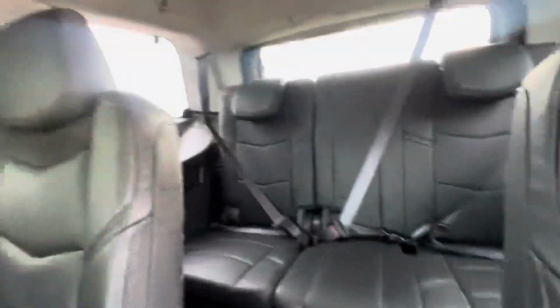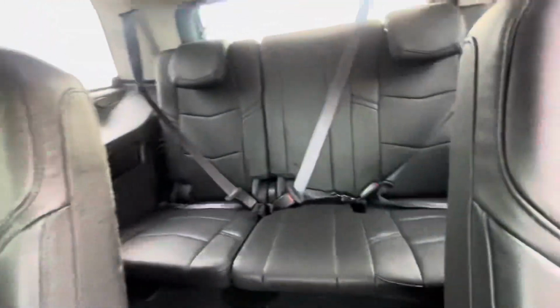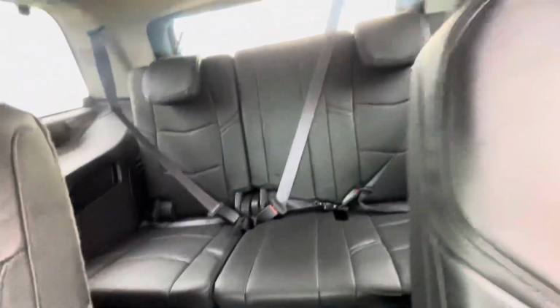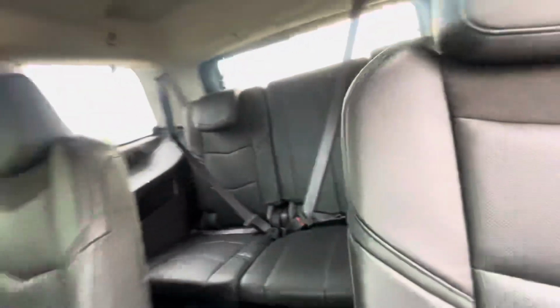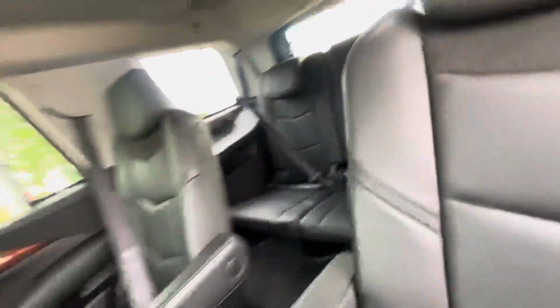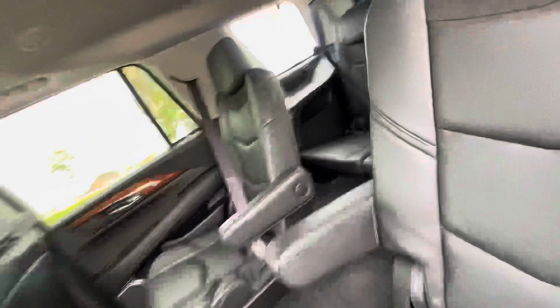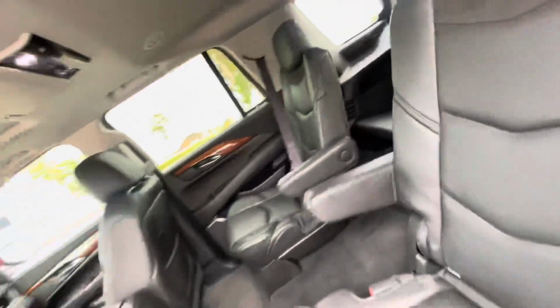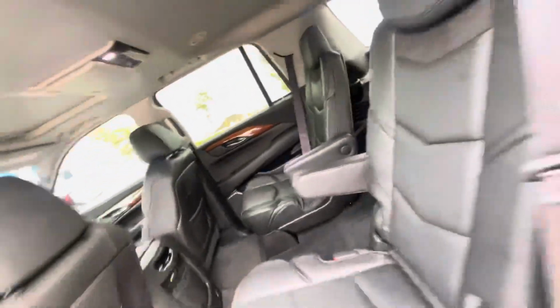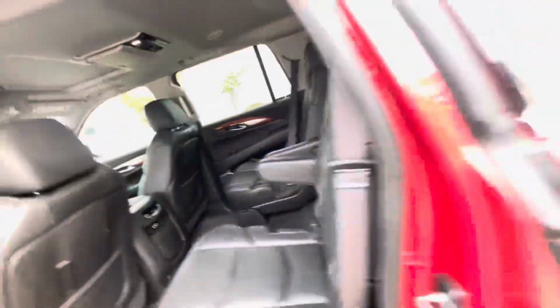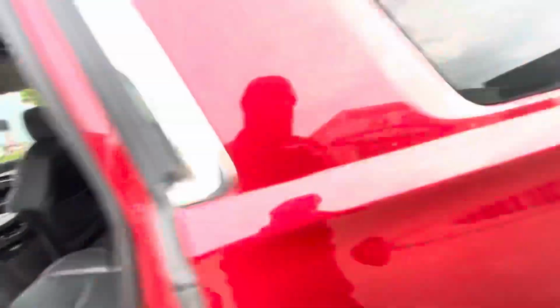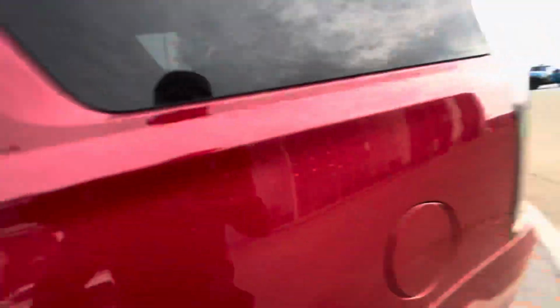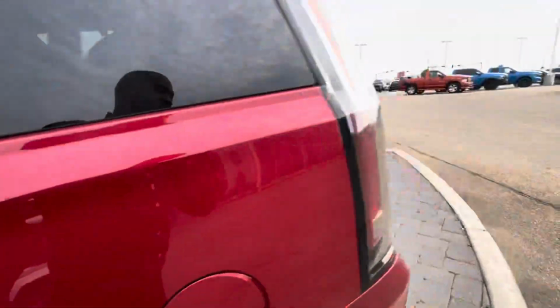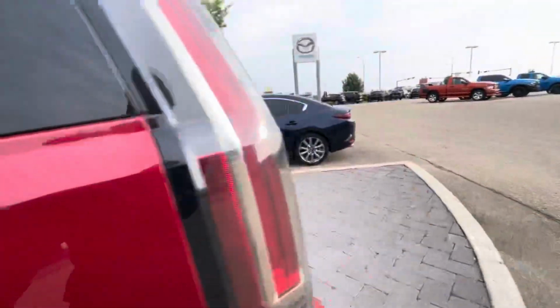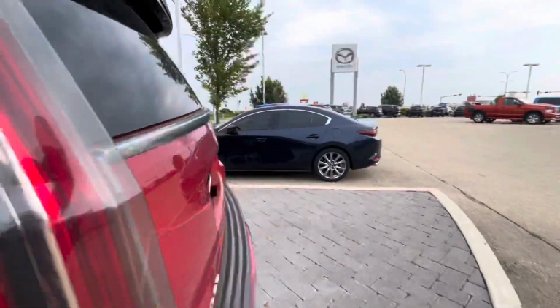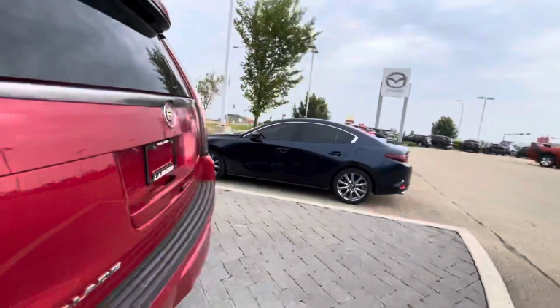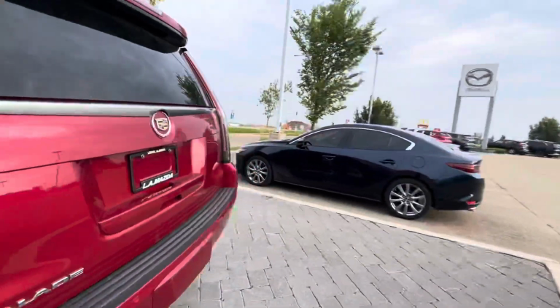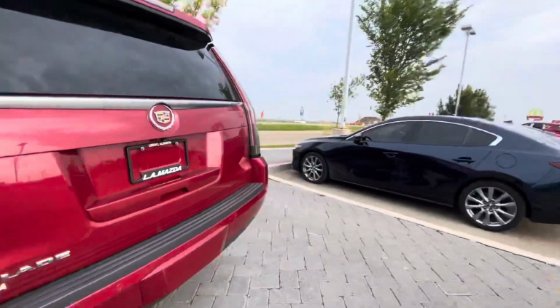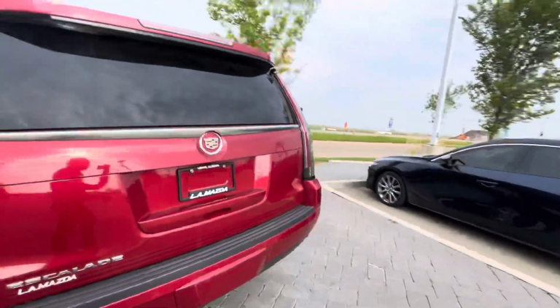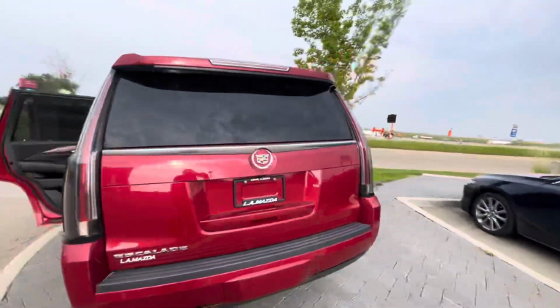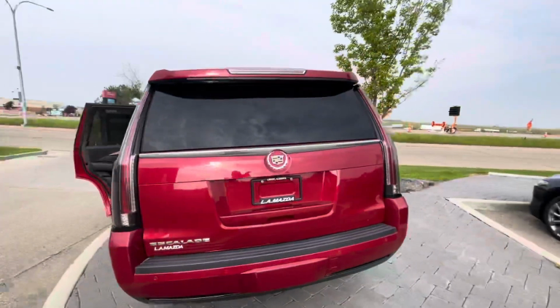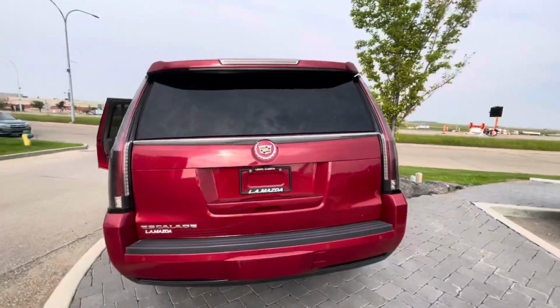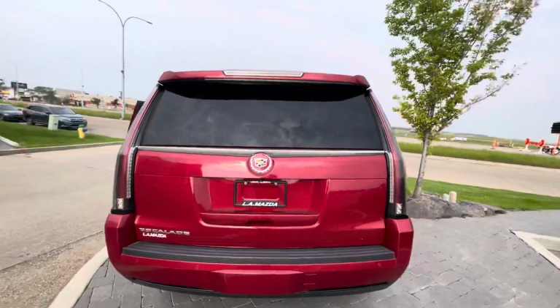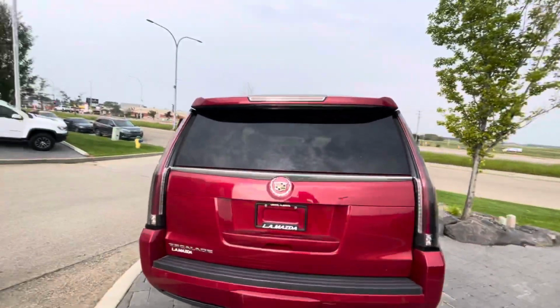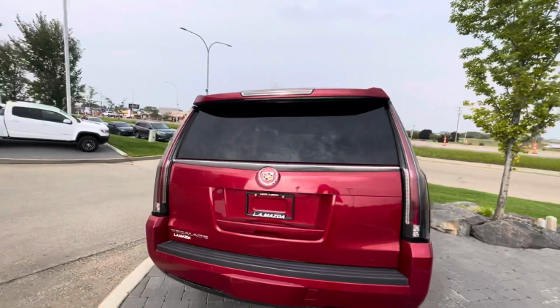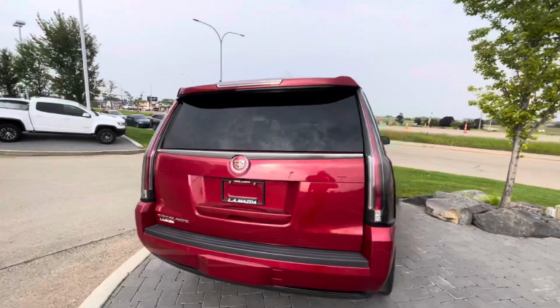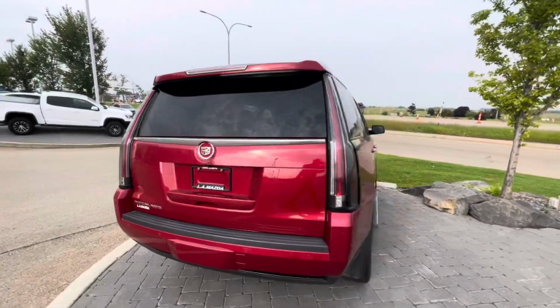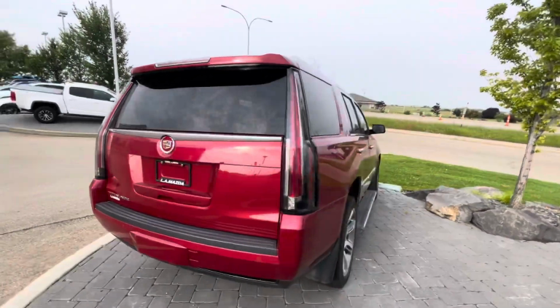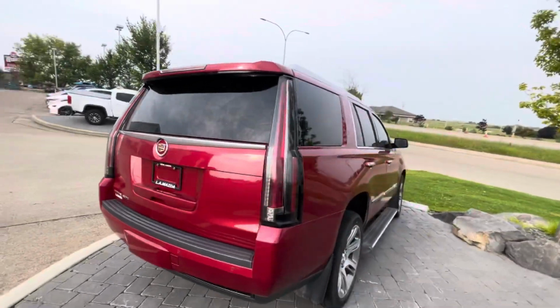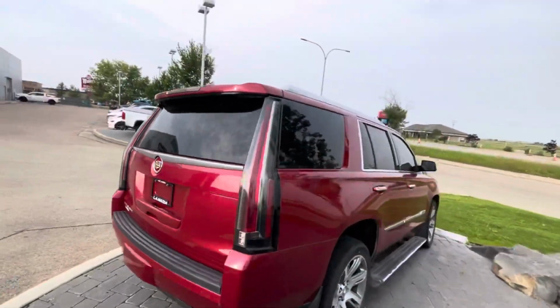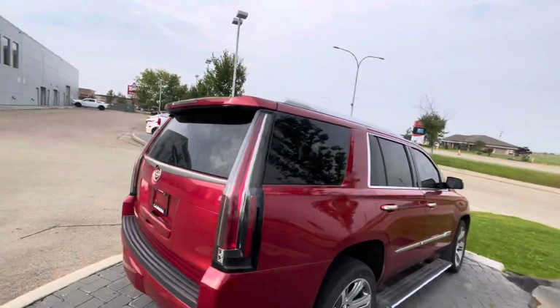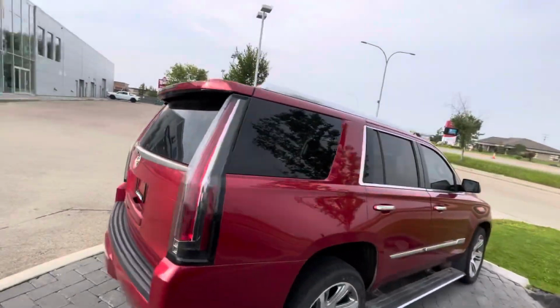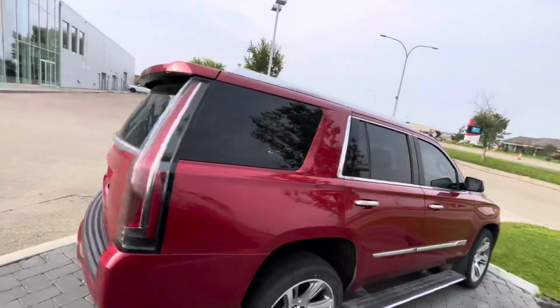There is a third row. I just want to give you a quick preview around the back here — as you can see, it's in great condition.